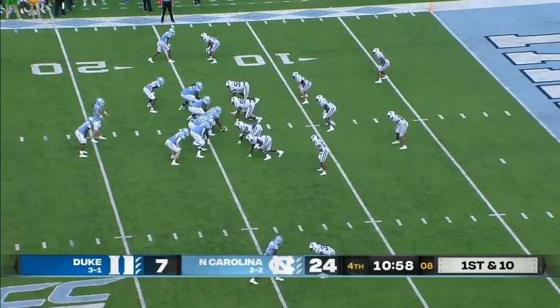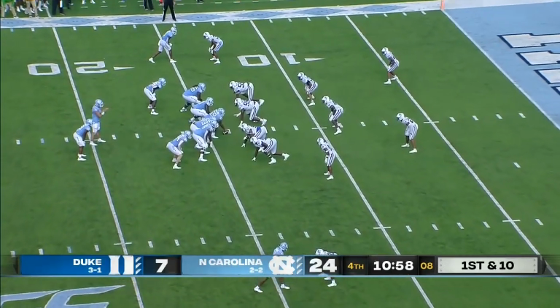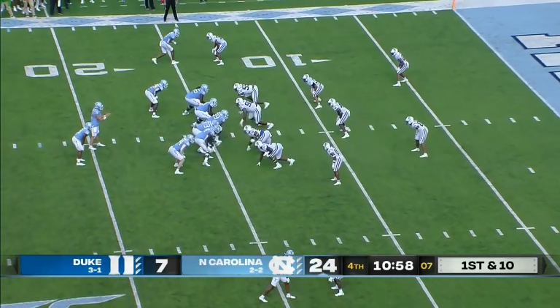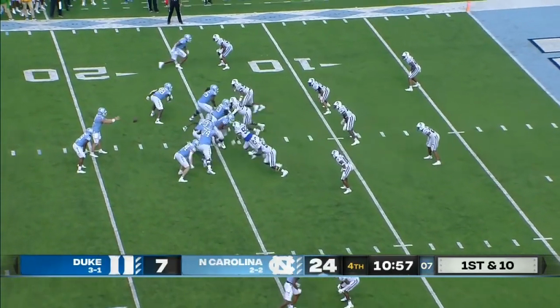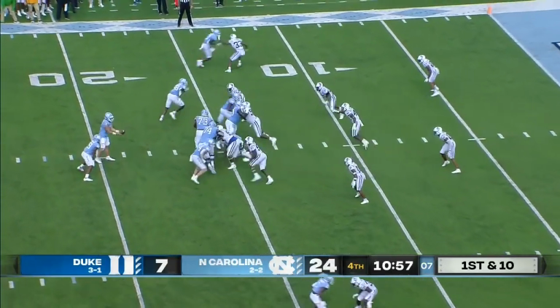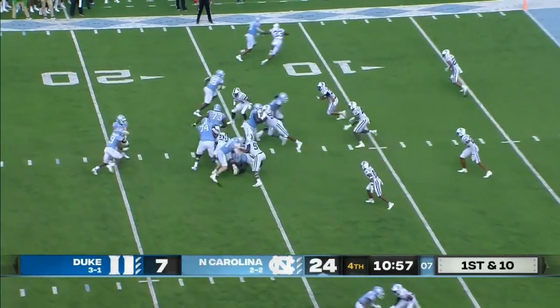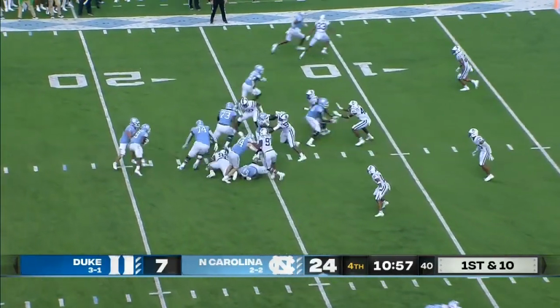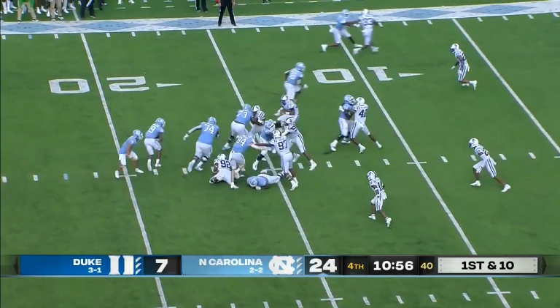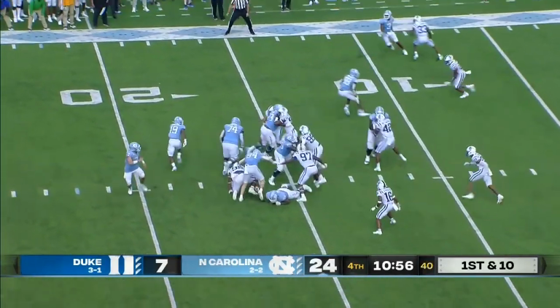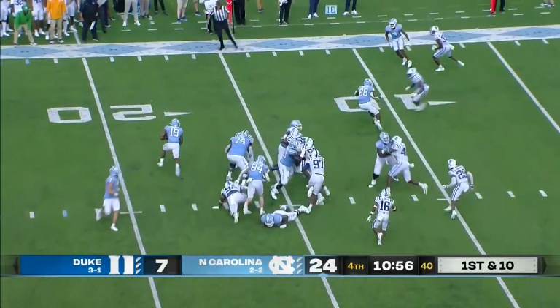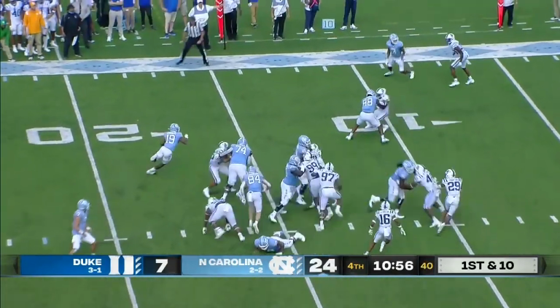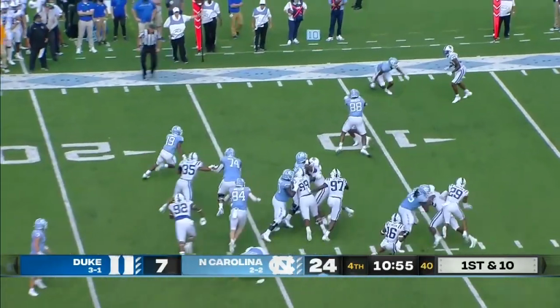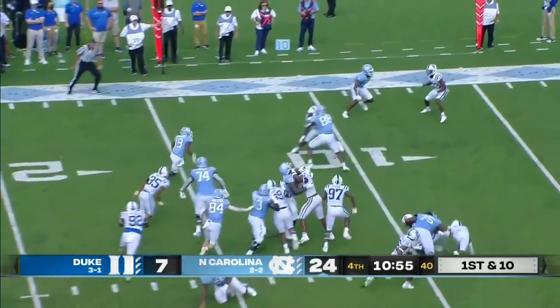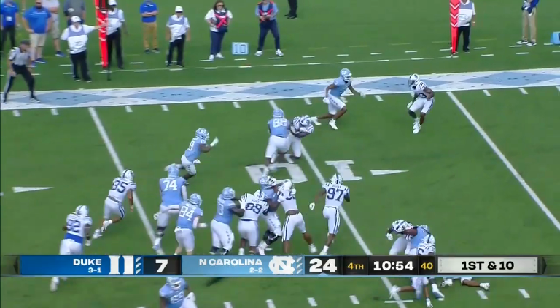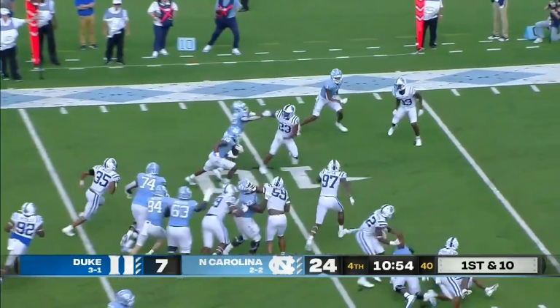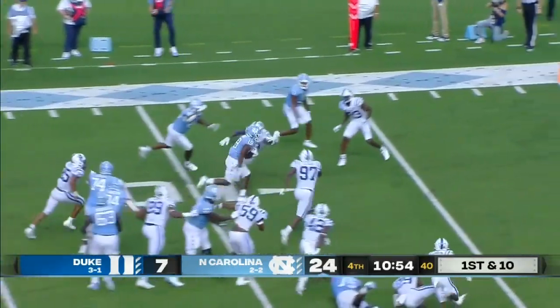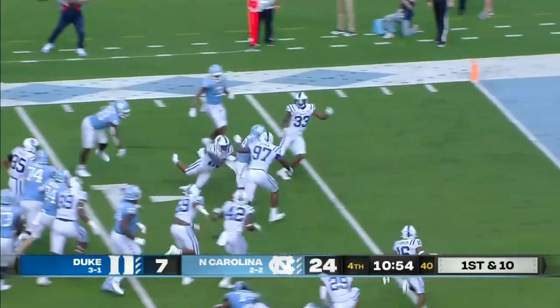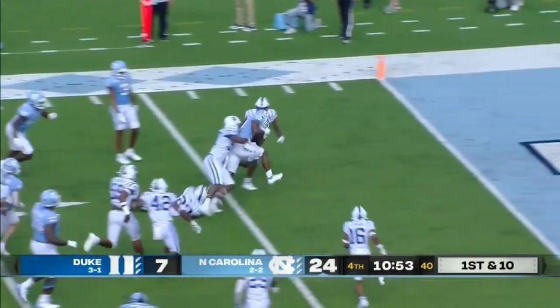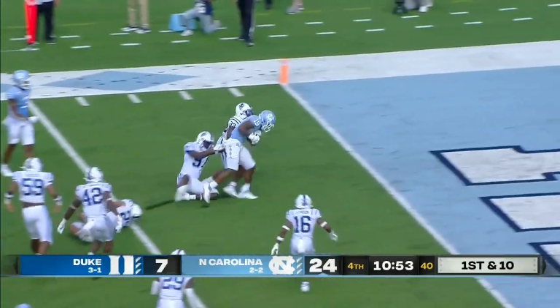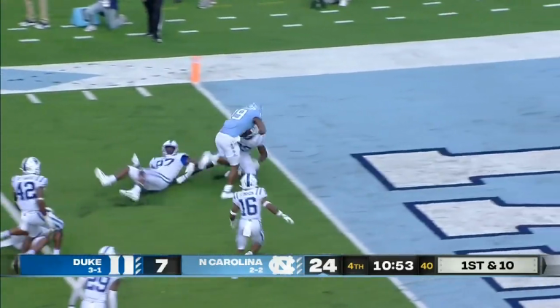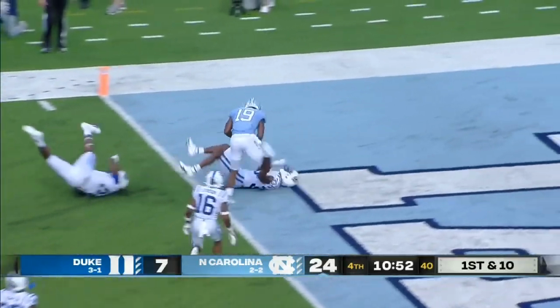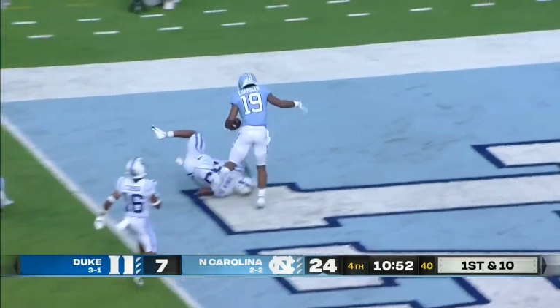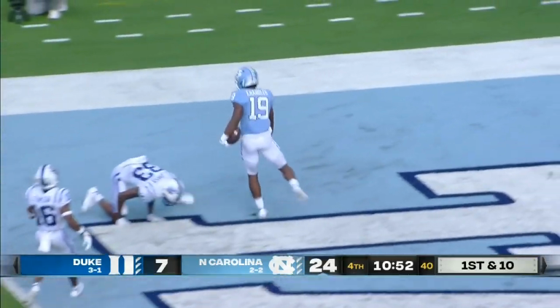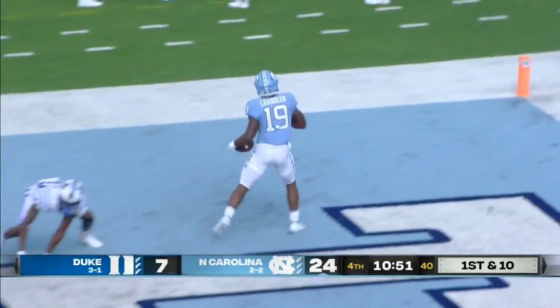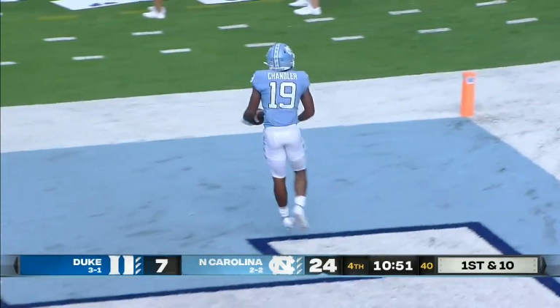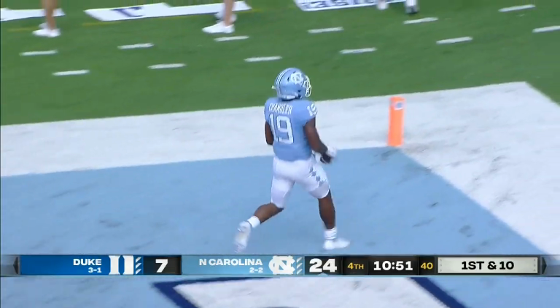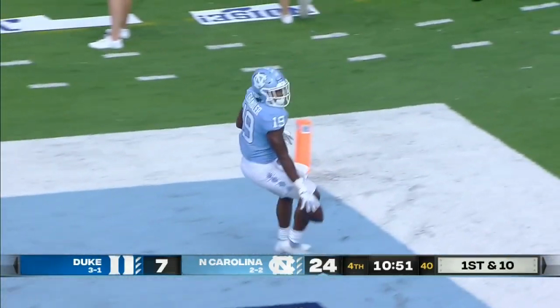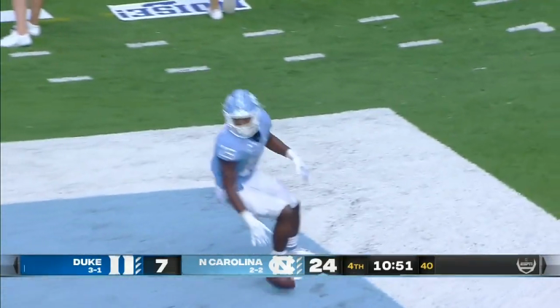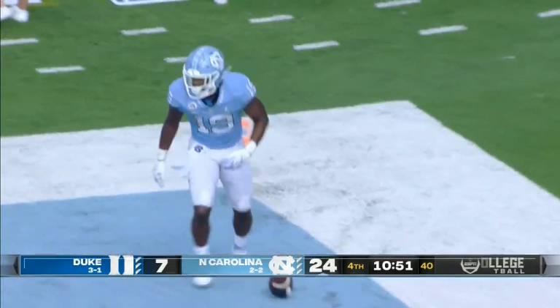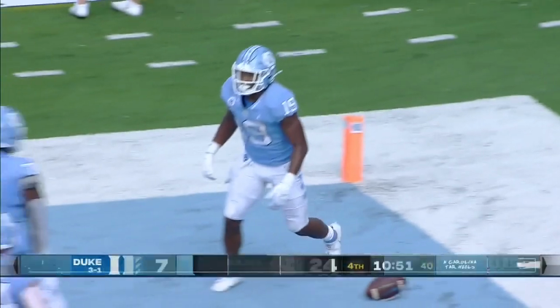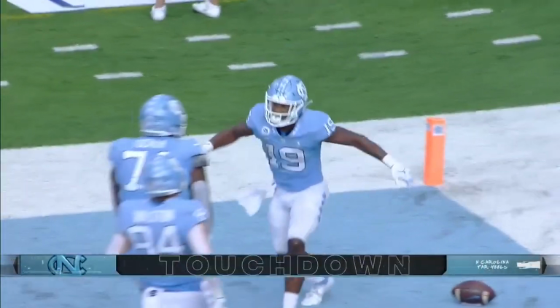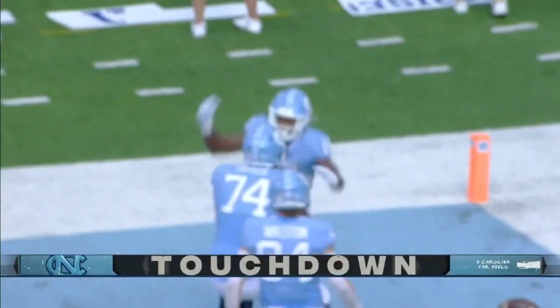24-7 Carolina. Tar Heels have the ball at the Duke 14, first and 10. Hand off to Chandler around the left side, cuts up the field at the 10. Chandler at the five — Chandler to the end zone. Touchdown, Carolina.